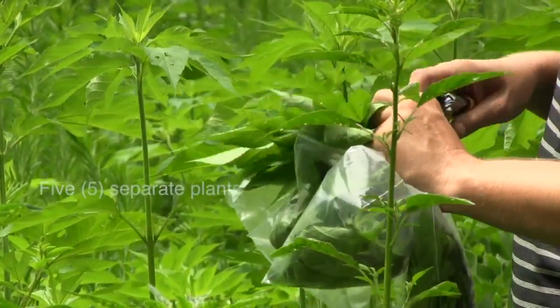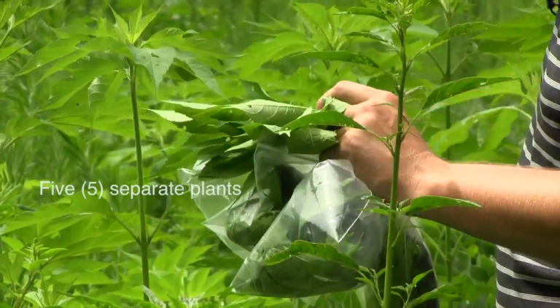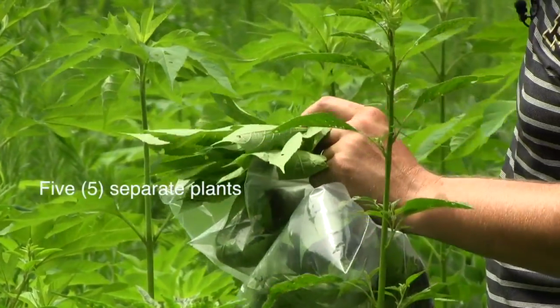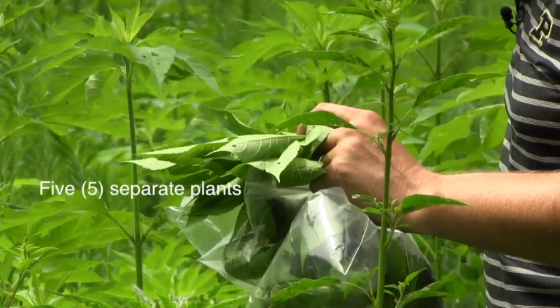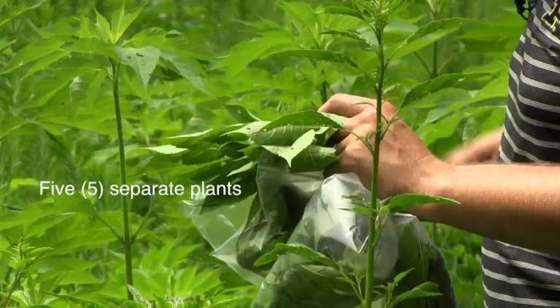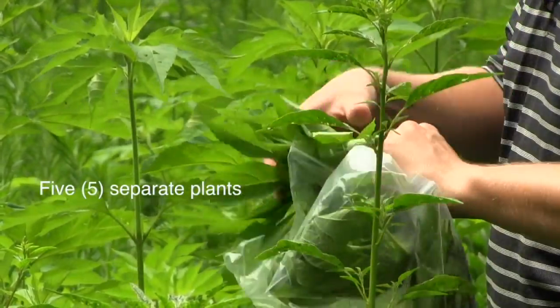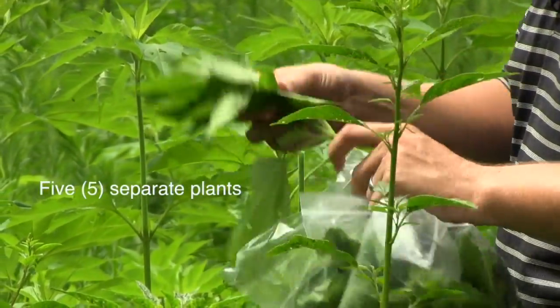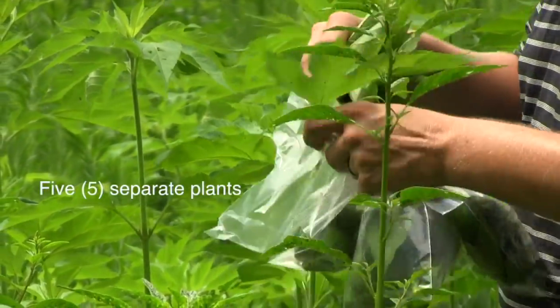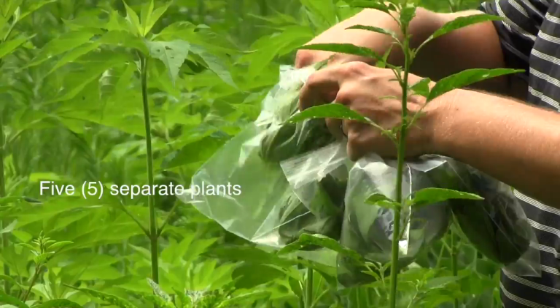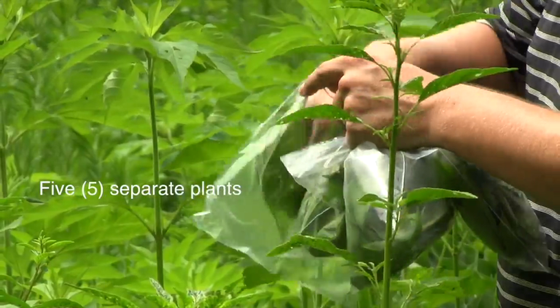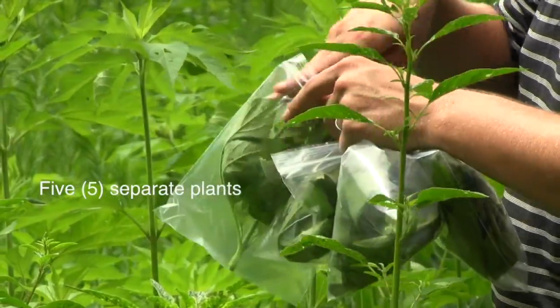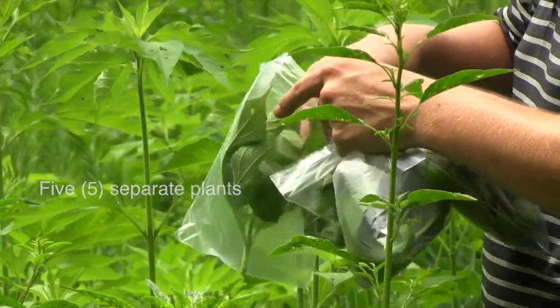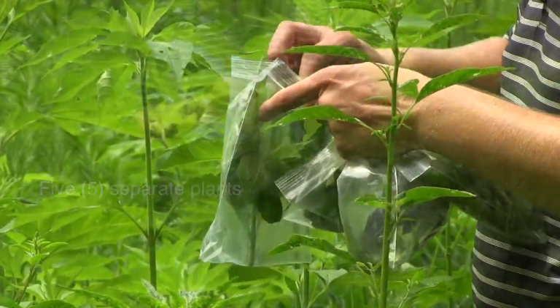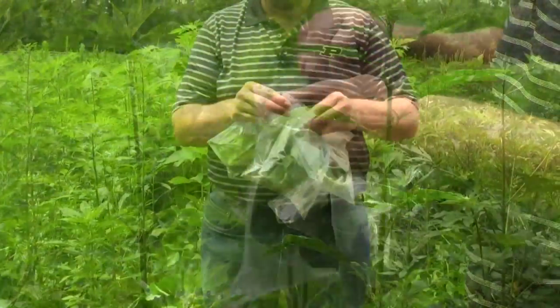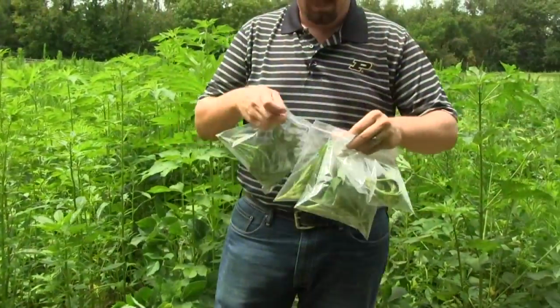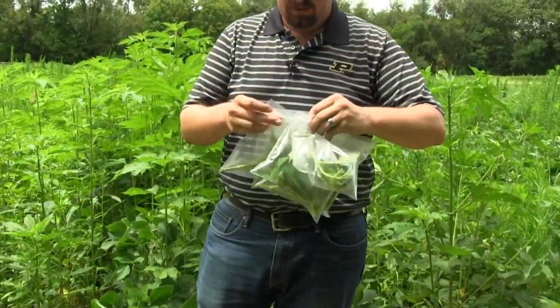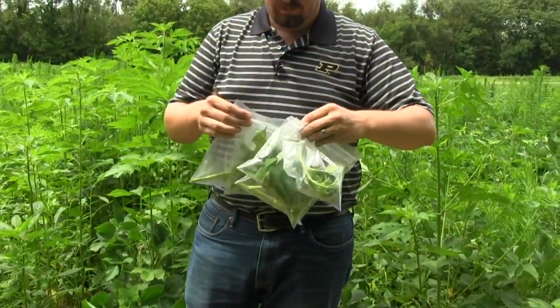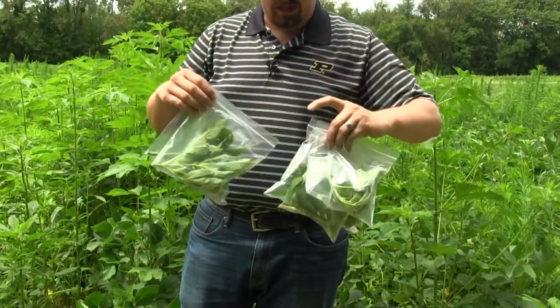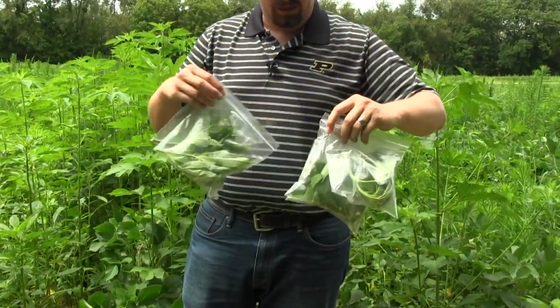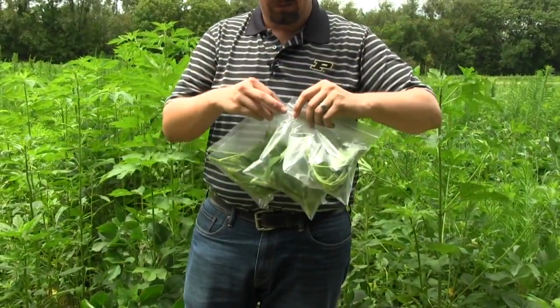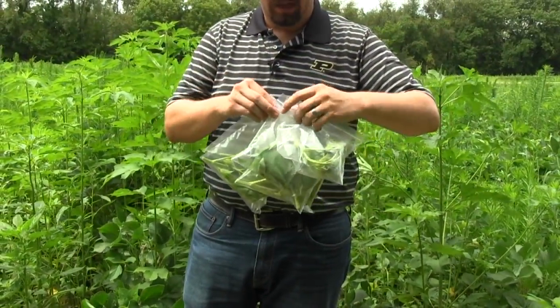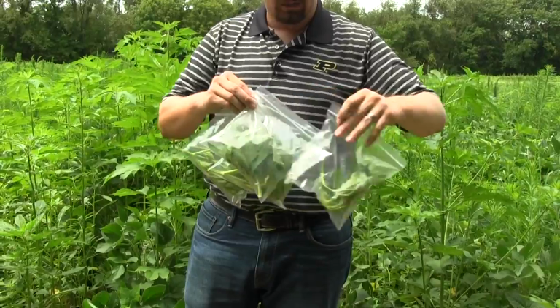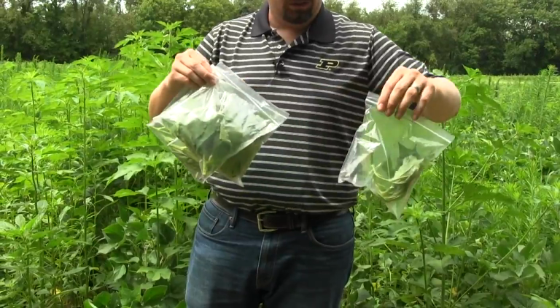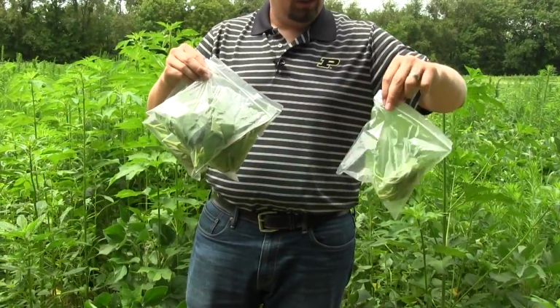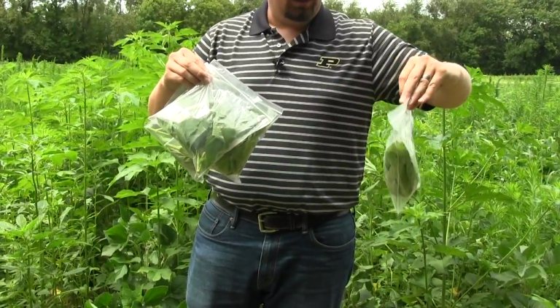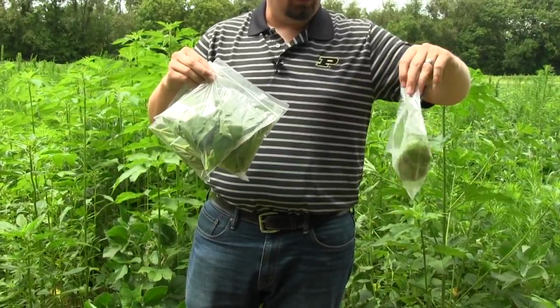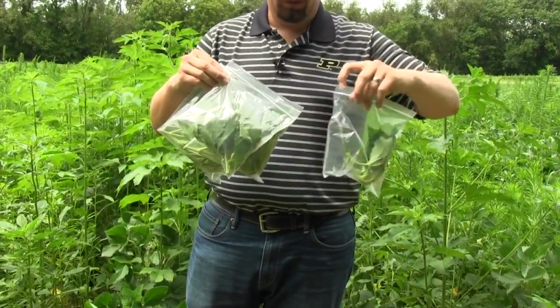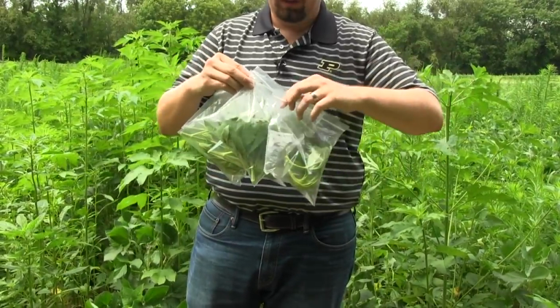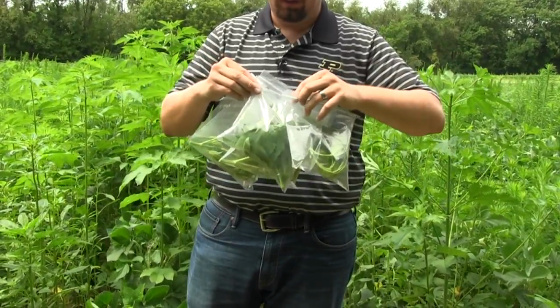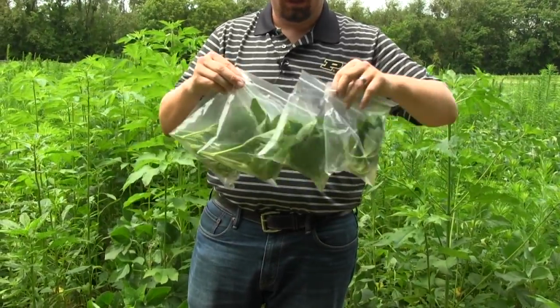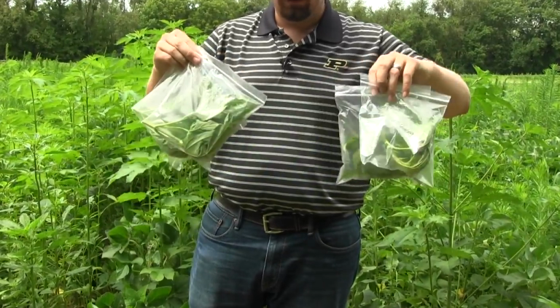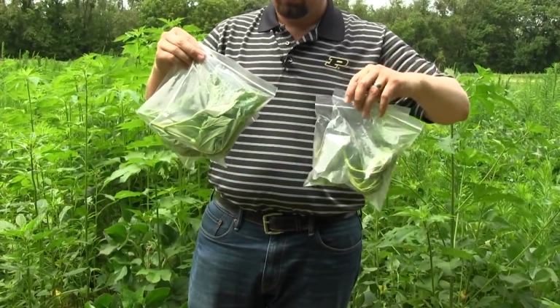We also want samples from five separate plants. Within the field where you suspect resistance, sample five different plants — six inches from the top of each — and put those into separate plastic baggies.